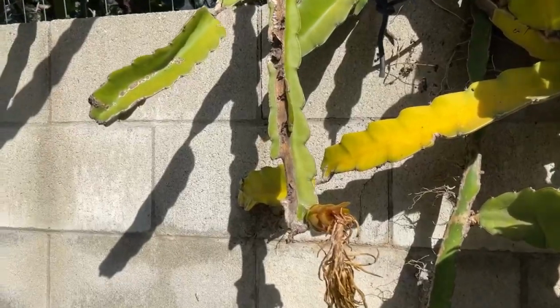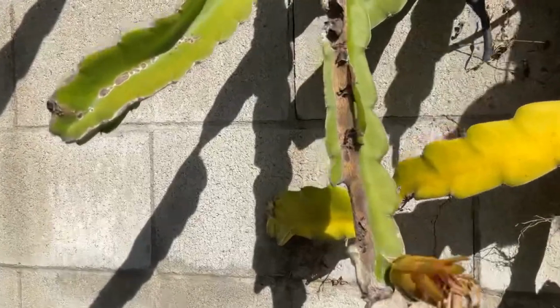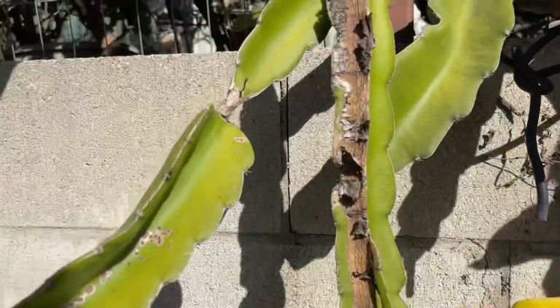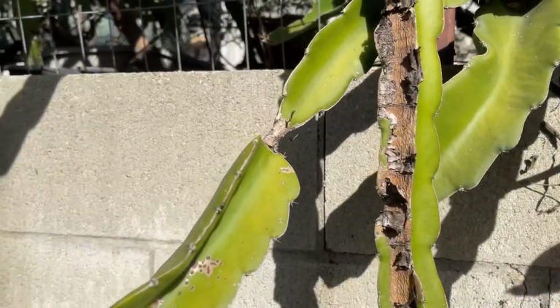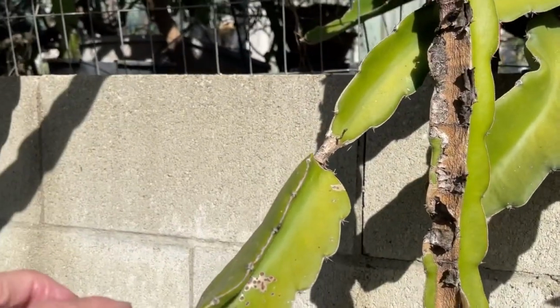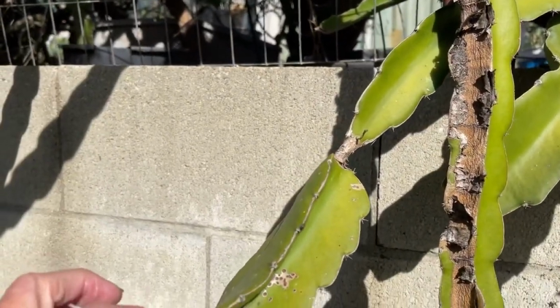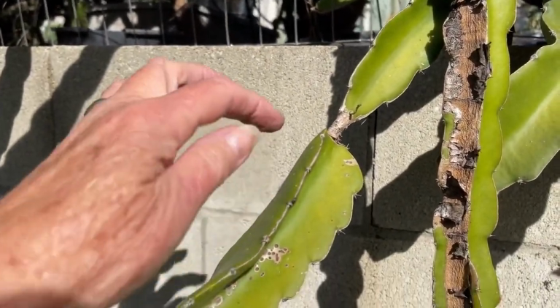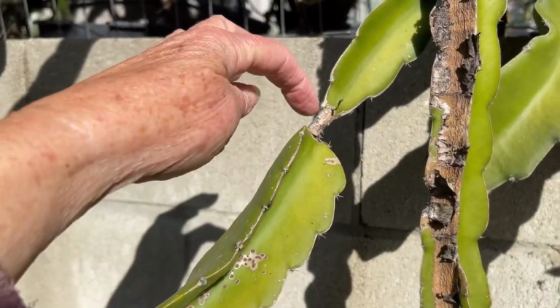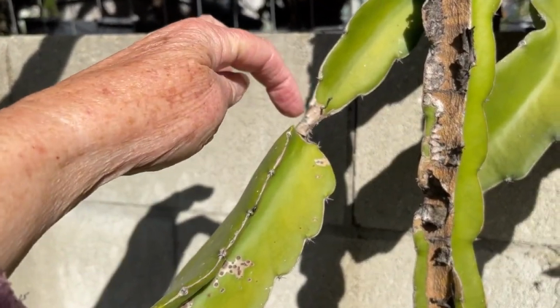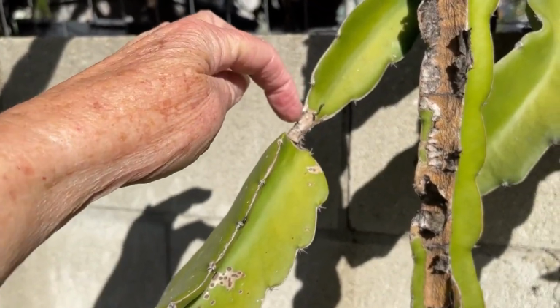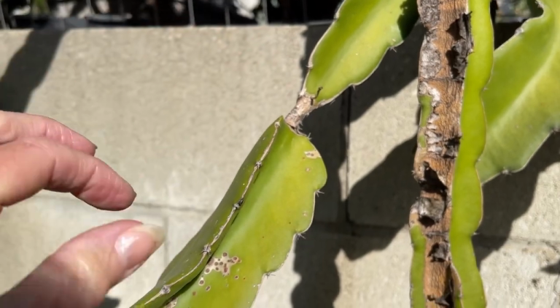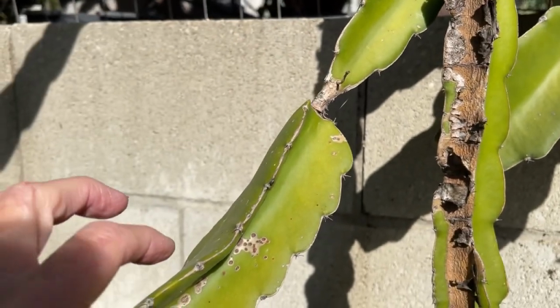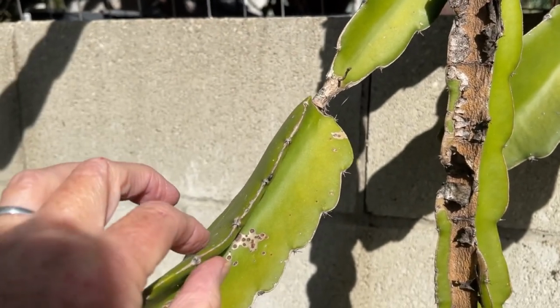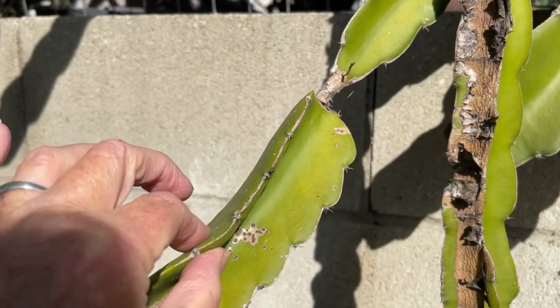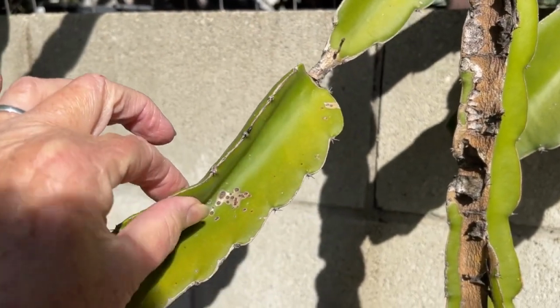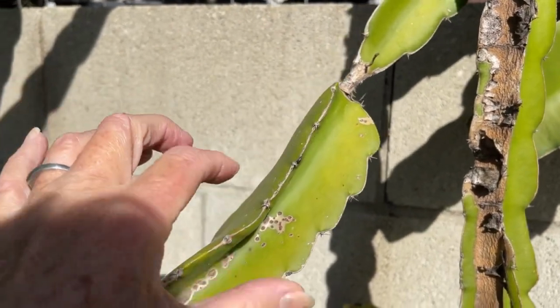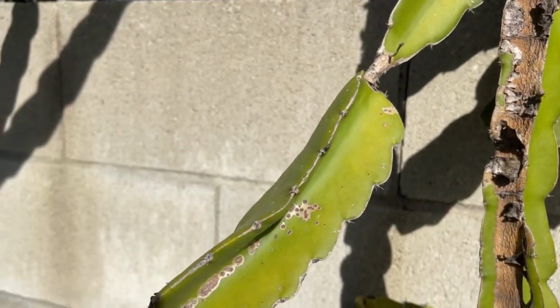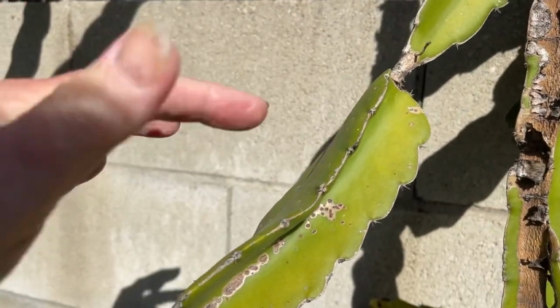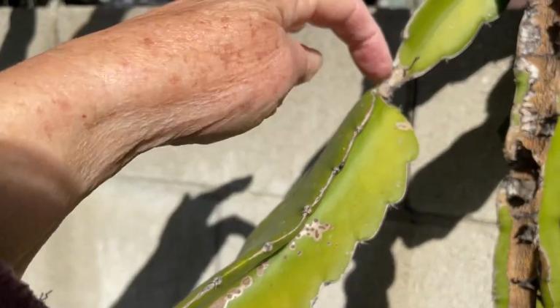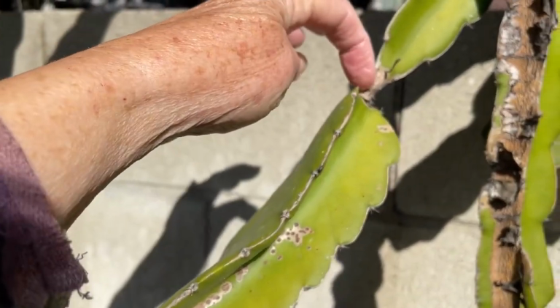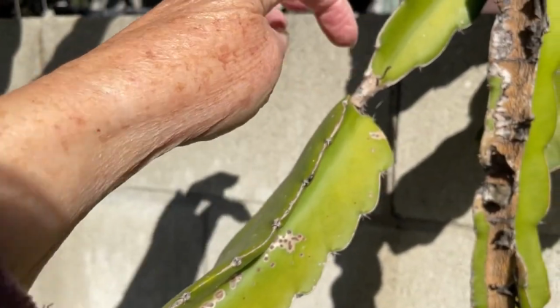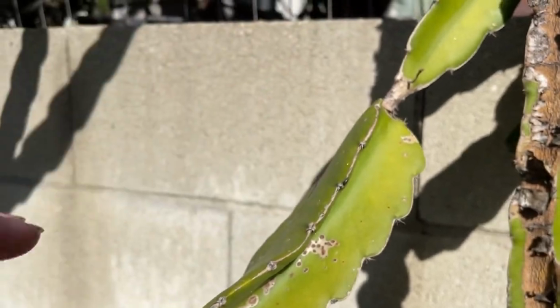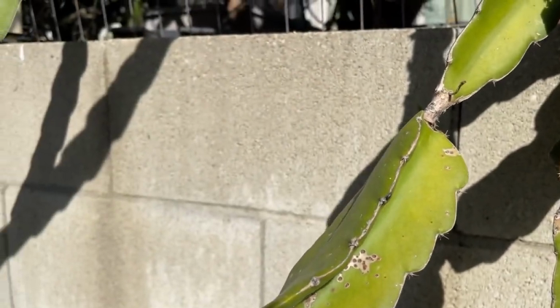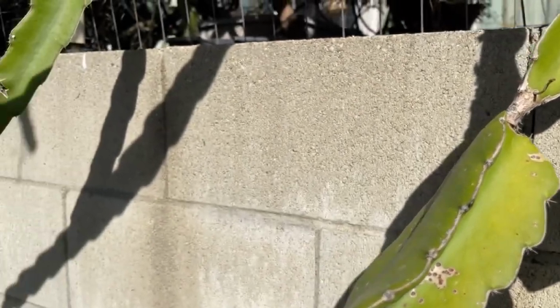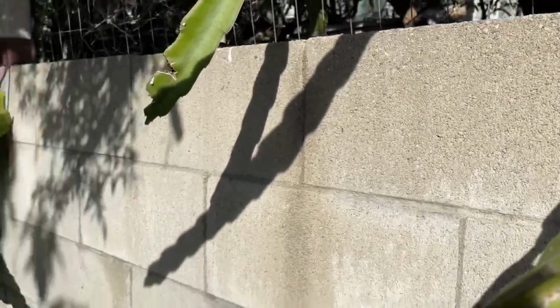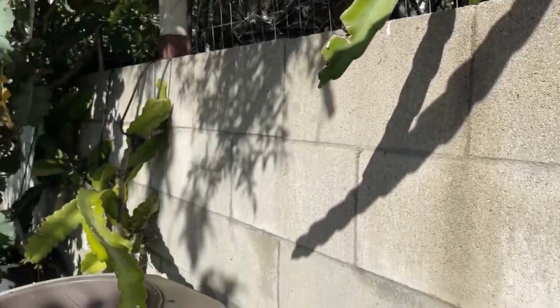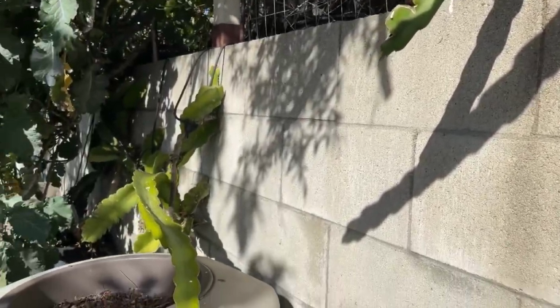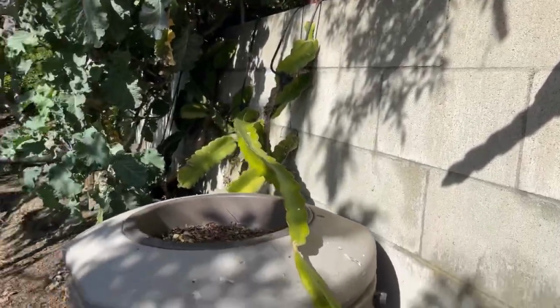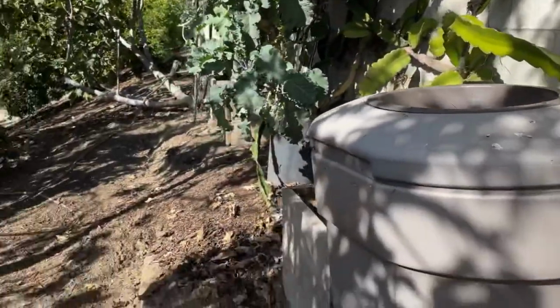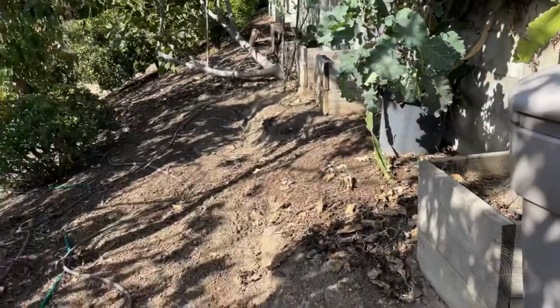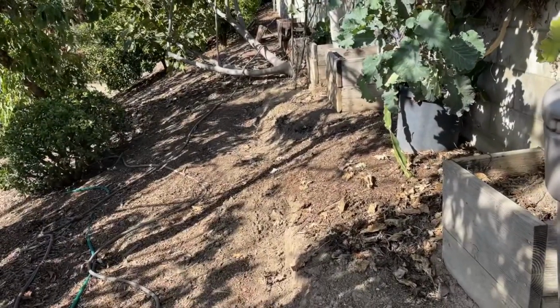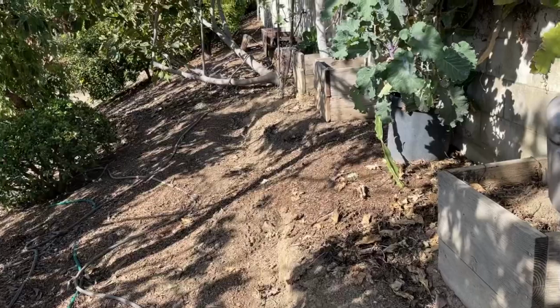Let me show you this. I've got to be careful, it's spiking. See this? You would cut it right there and then just stick this up and it would root from there. You don't have to even dry it out or do anything special. Let's try to do this without falling down the hill.